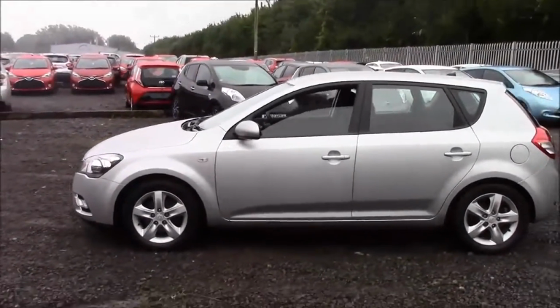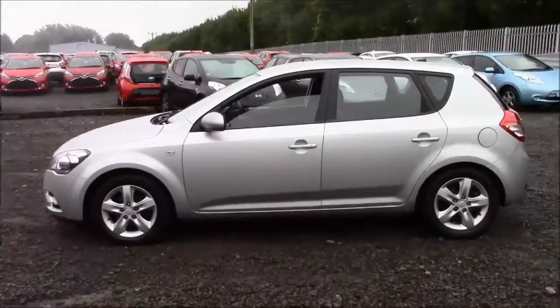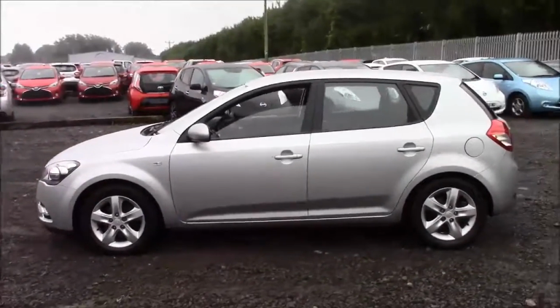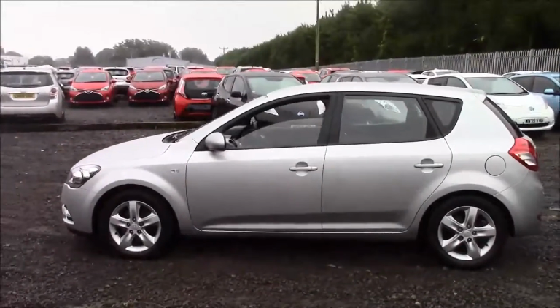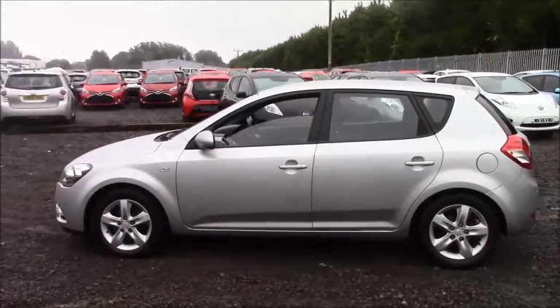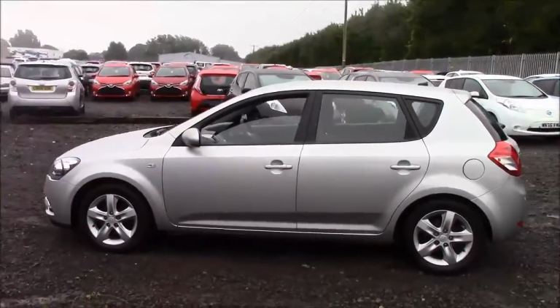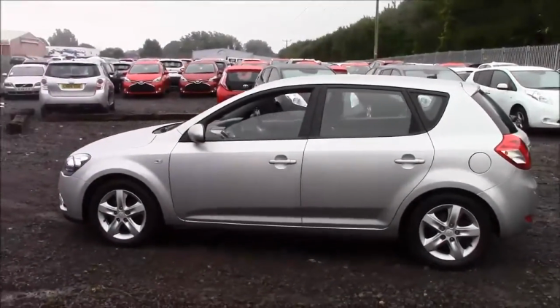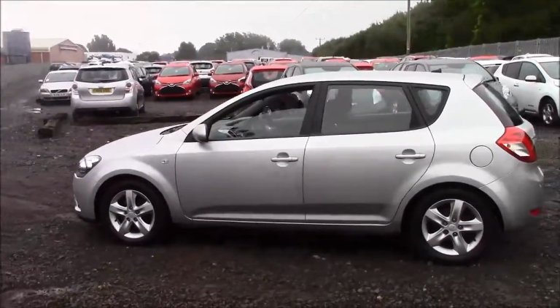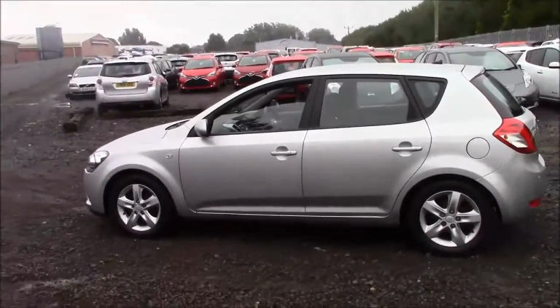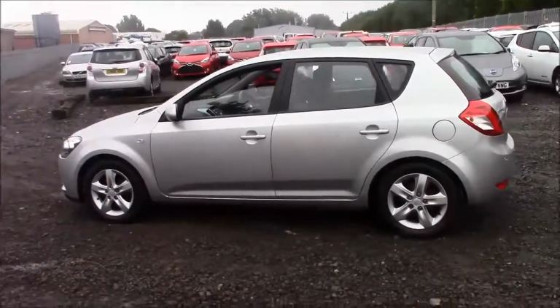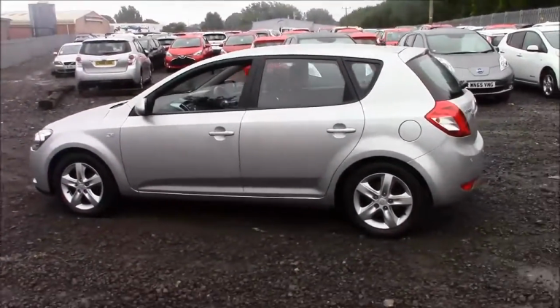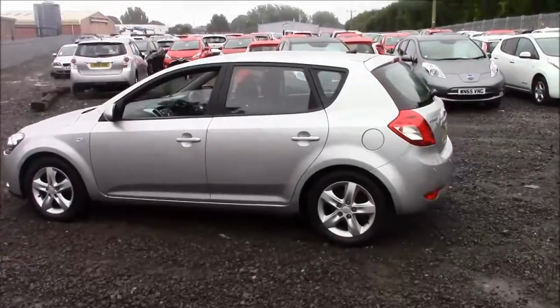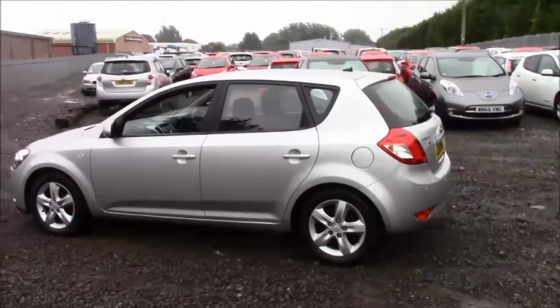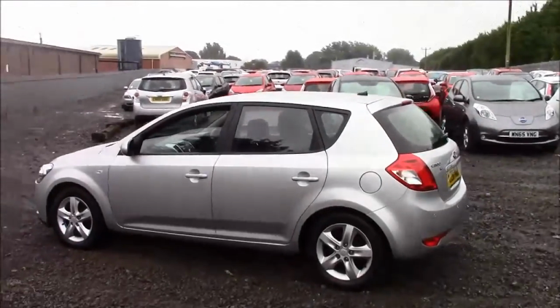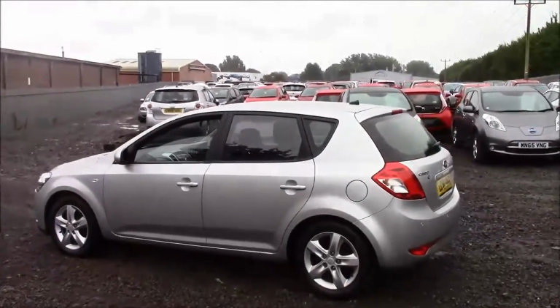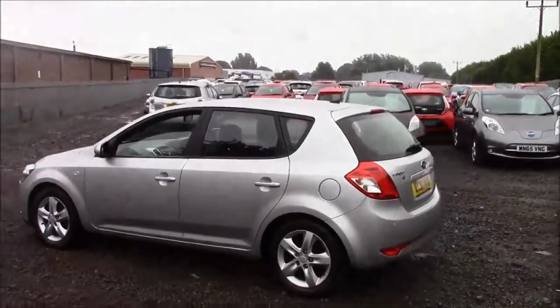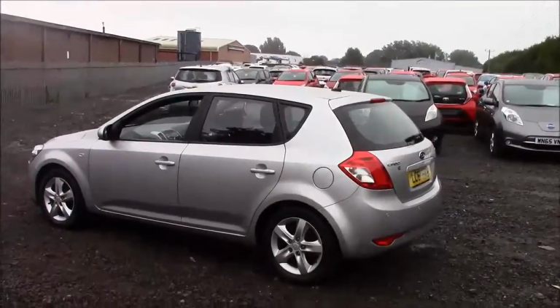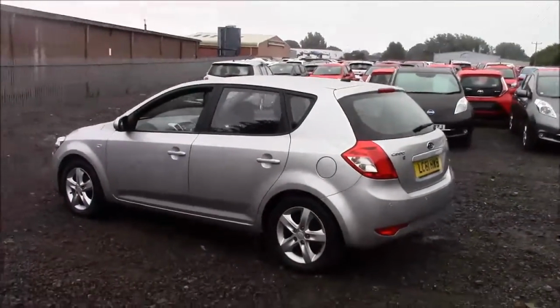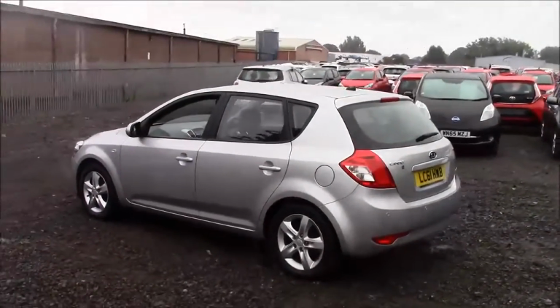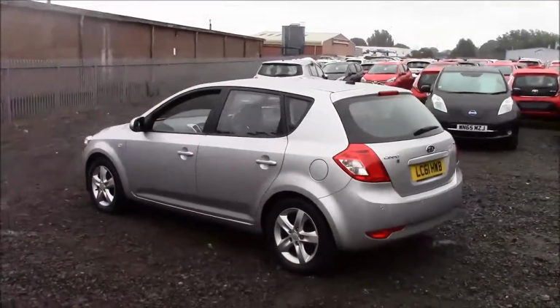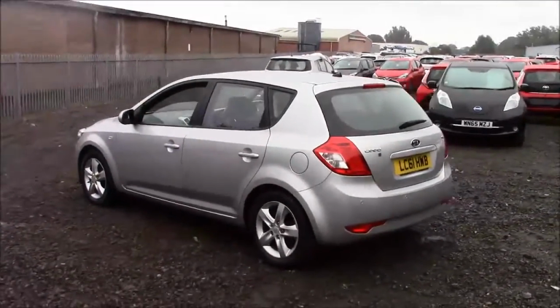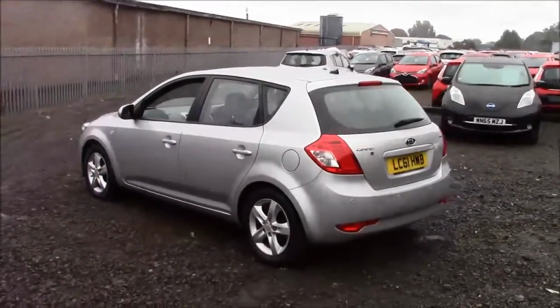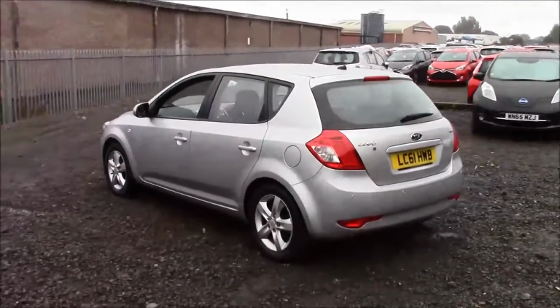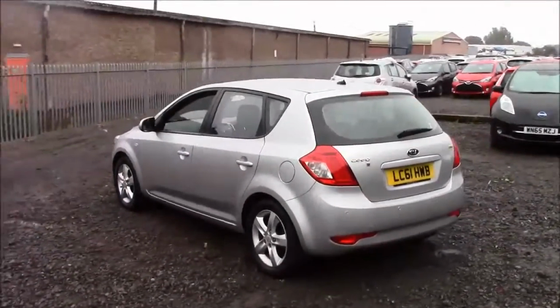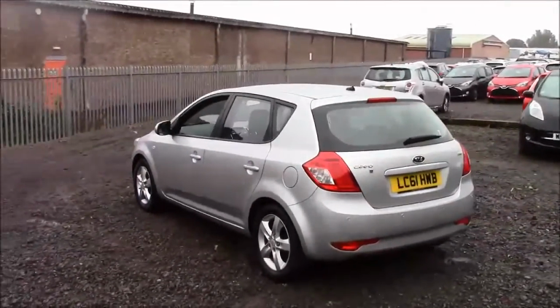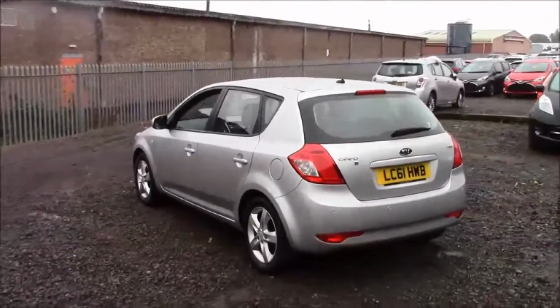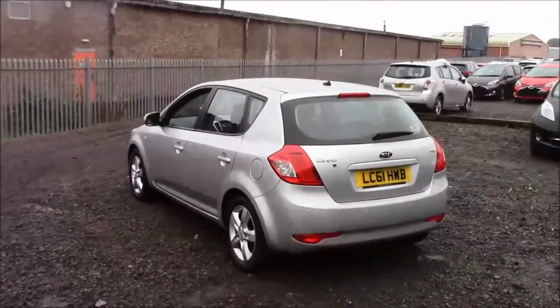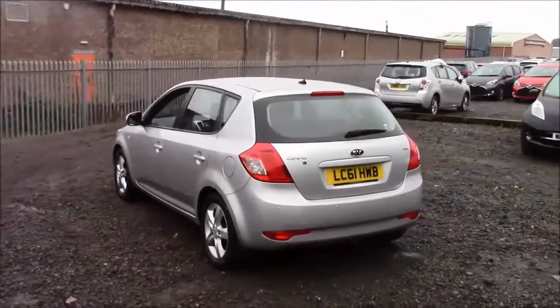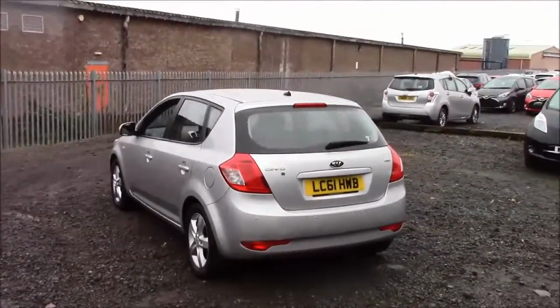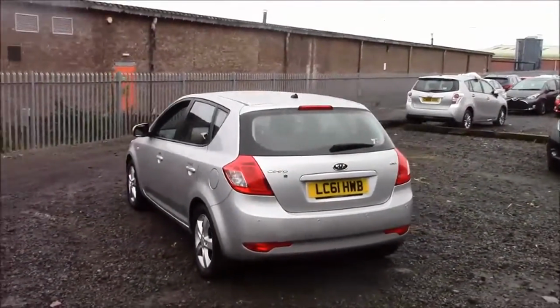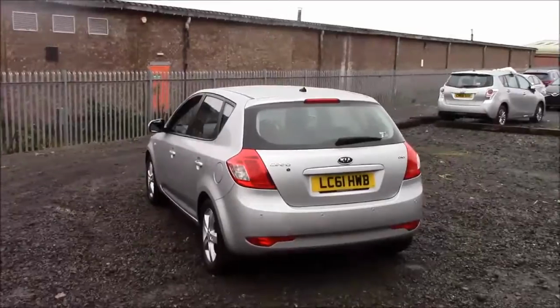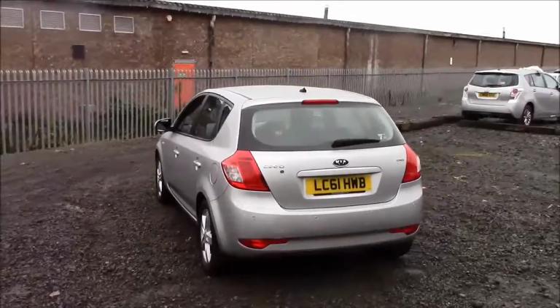As you walk around the vehicle you'll see this car comes with alloy wheels. We have same-colour body bumpers. It comes fitted with a heated rear windshield and we also have reverse parking sensors that run along the back bumper.